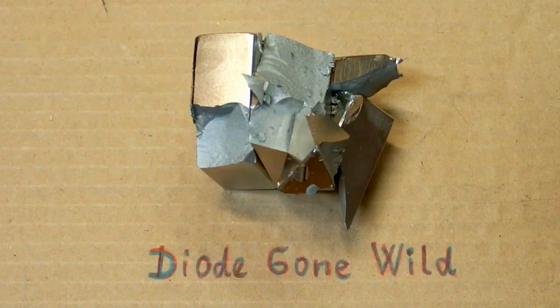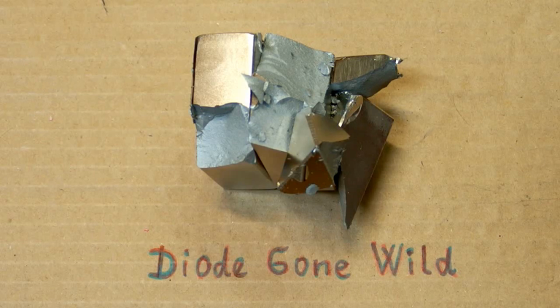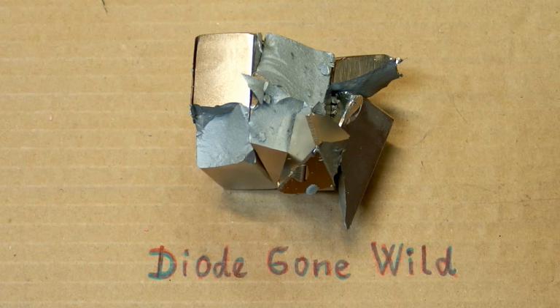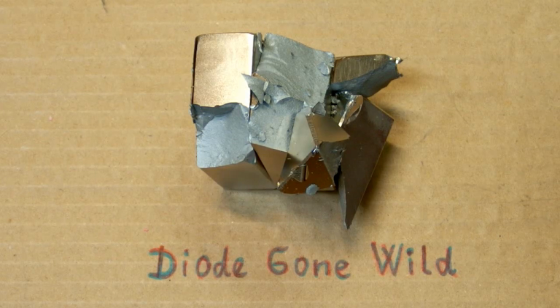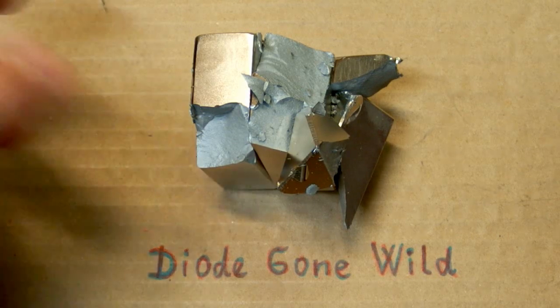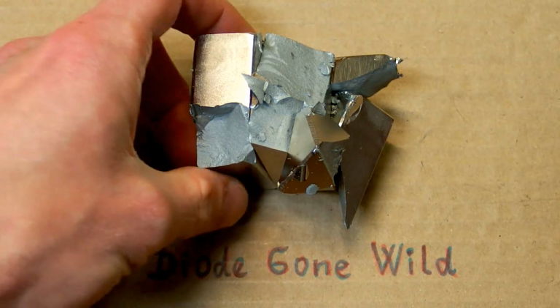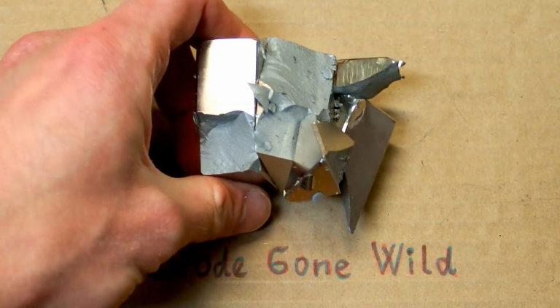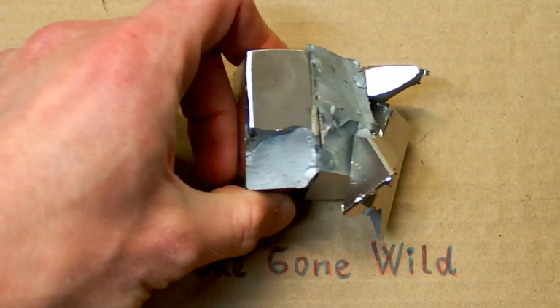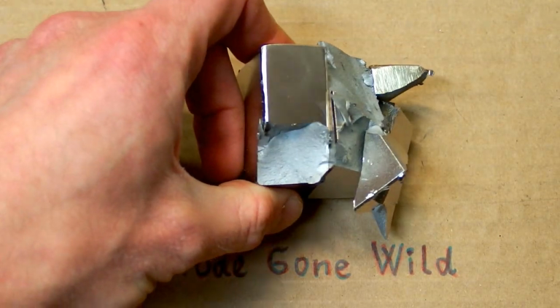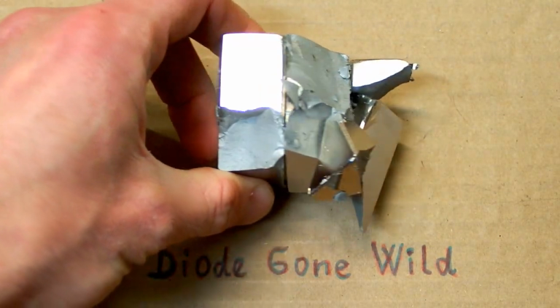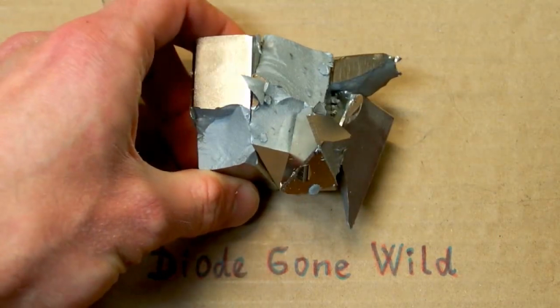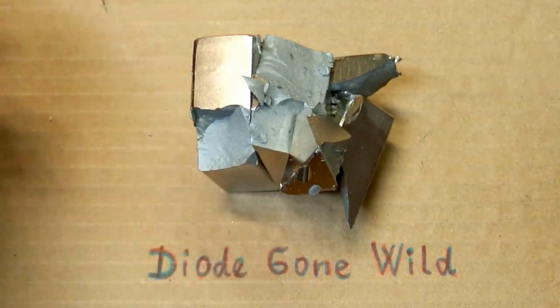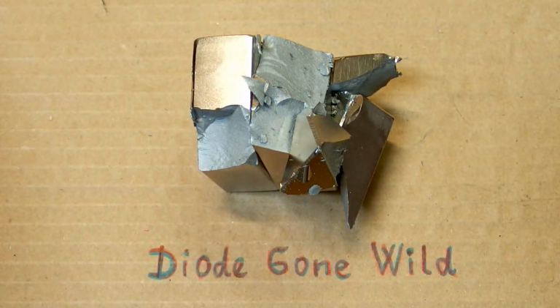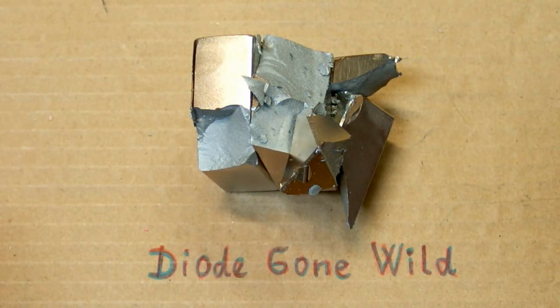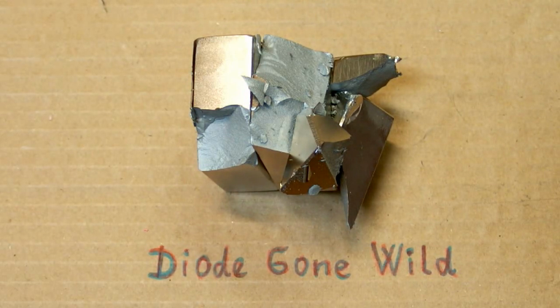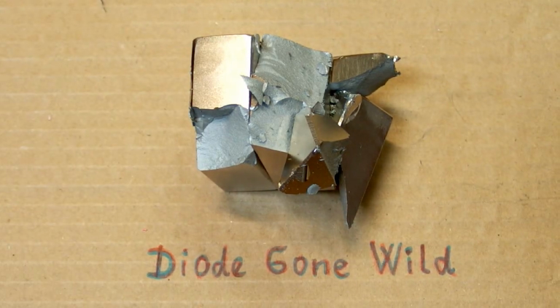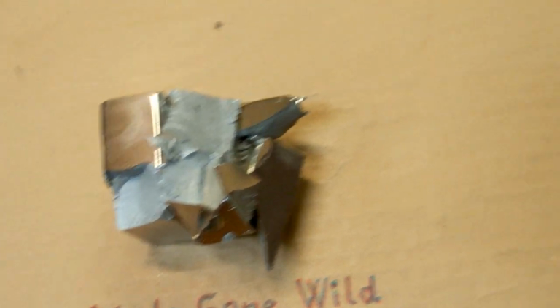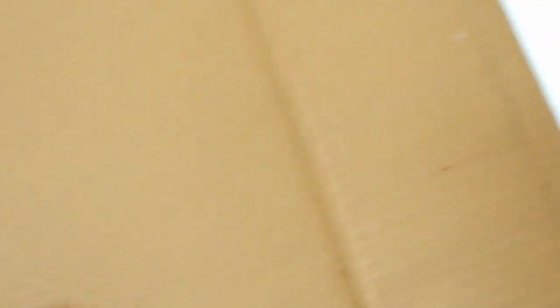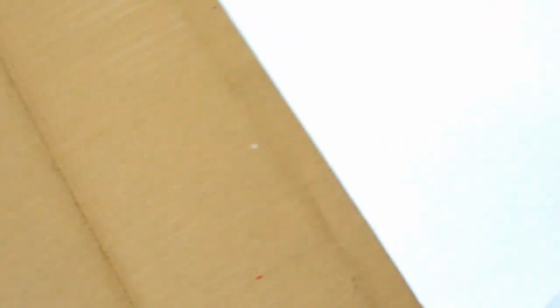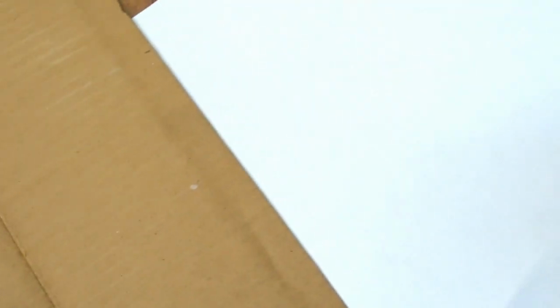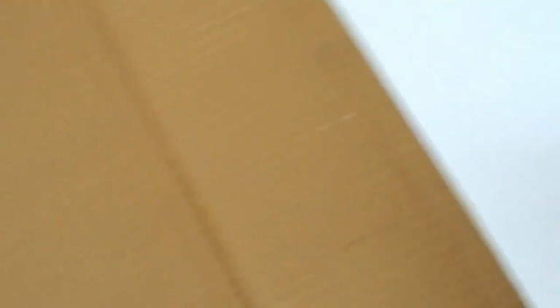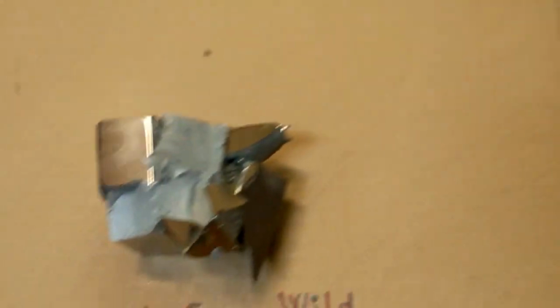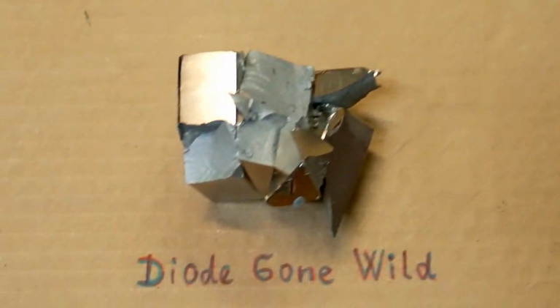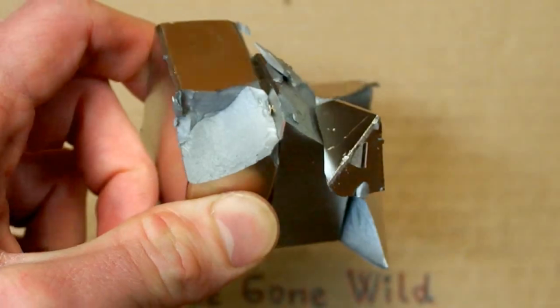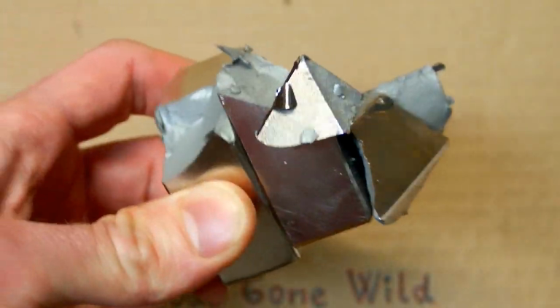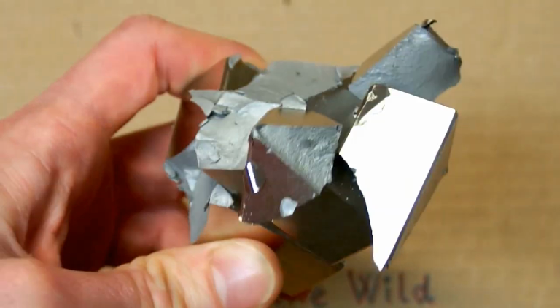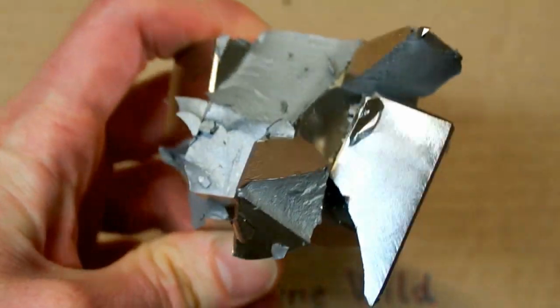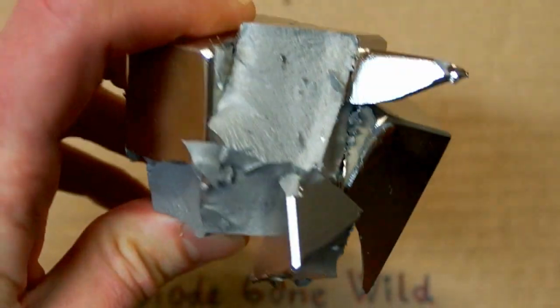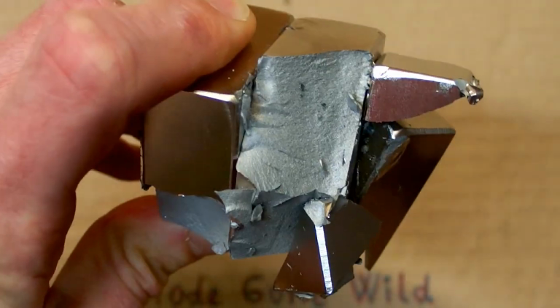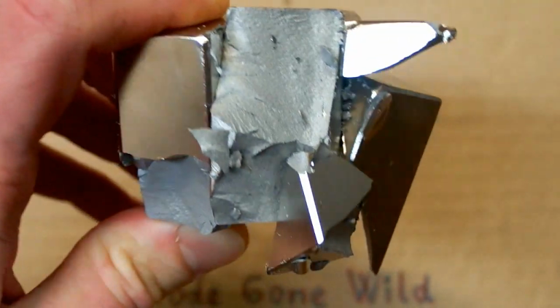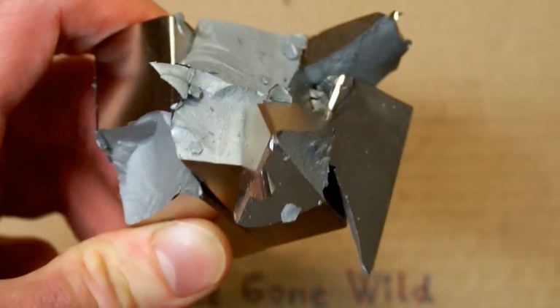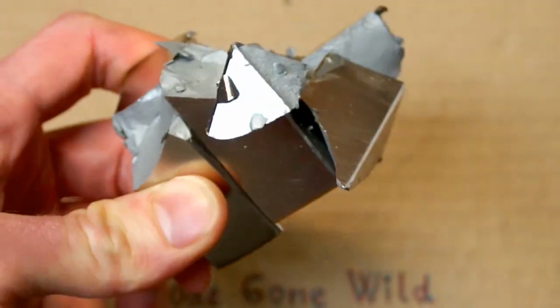I was just doing some experiment with one of the magnets and when I finished the experiment, I just put it away without actually looking where I put it. And this was a horrific mistake because I accidentally put it too close to the other magnet.